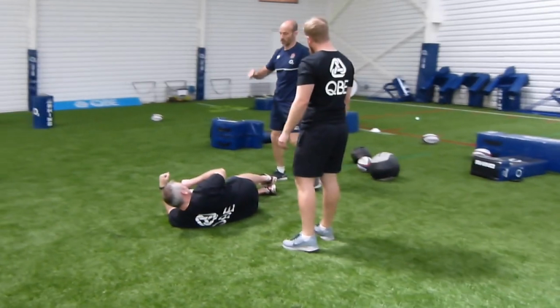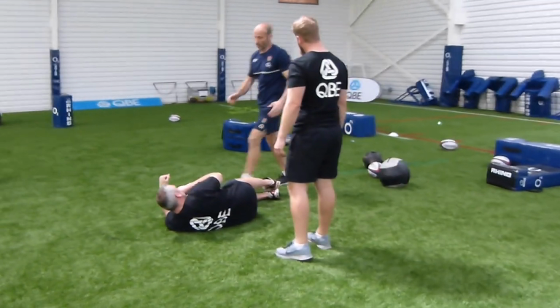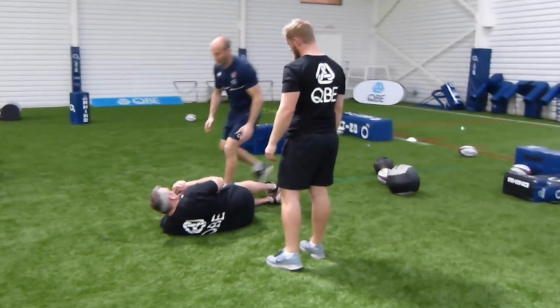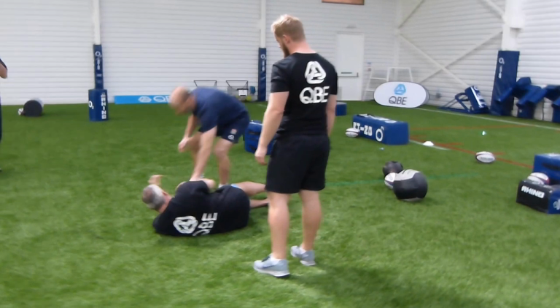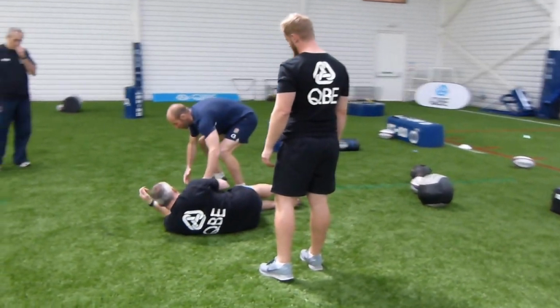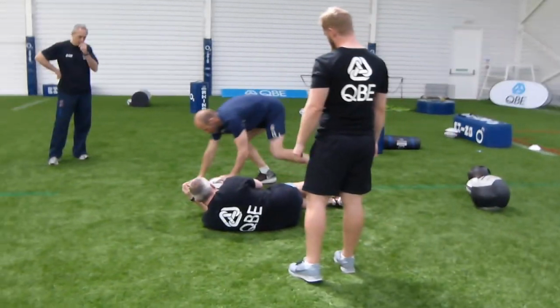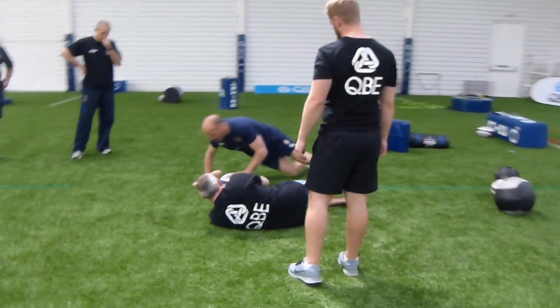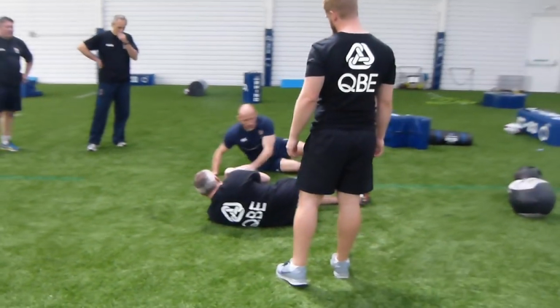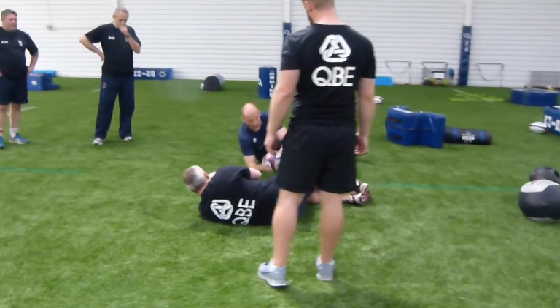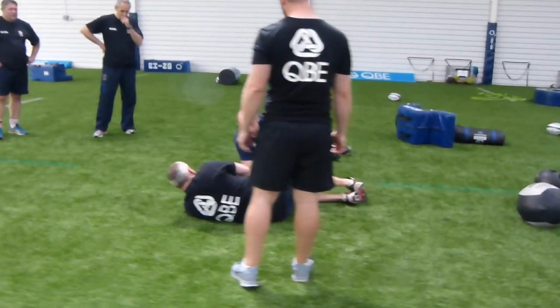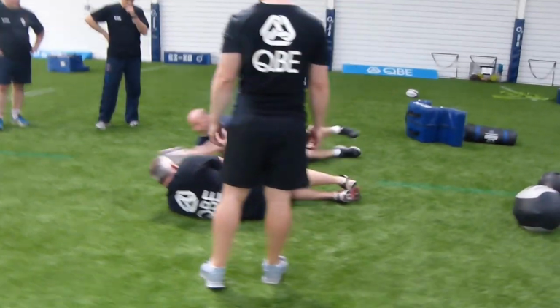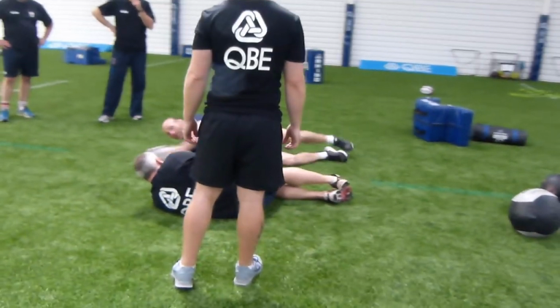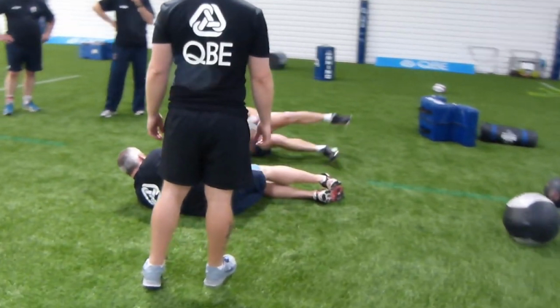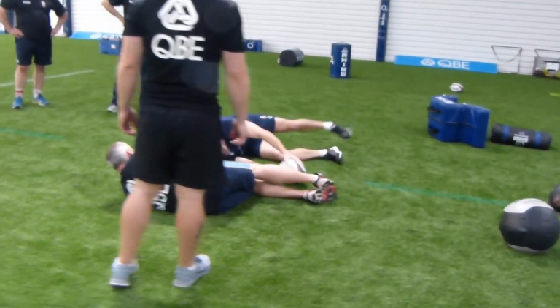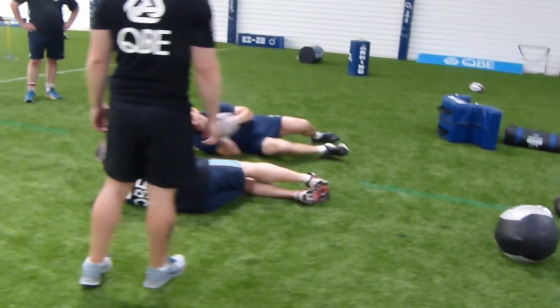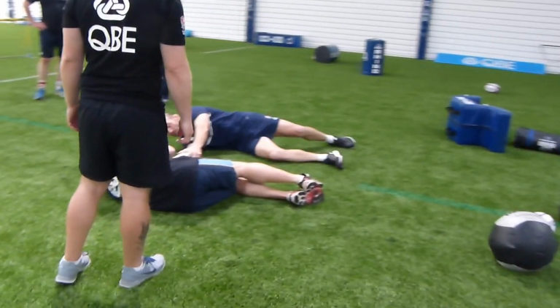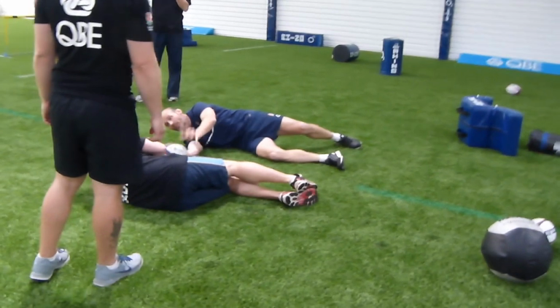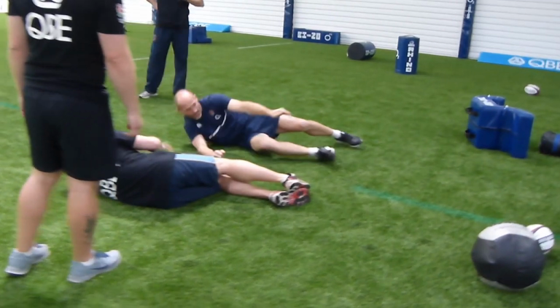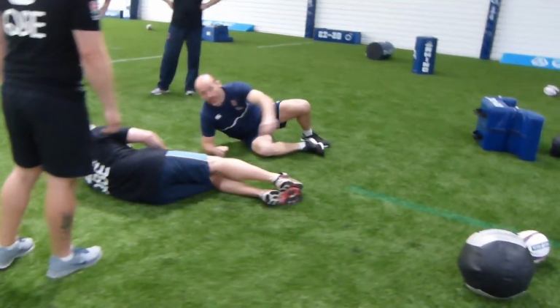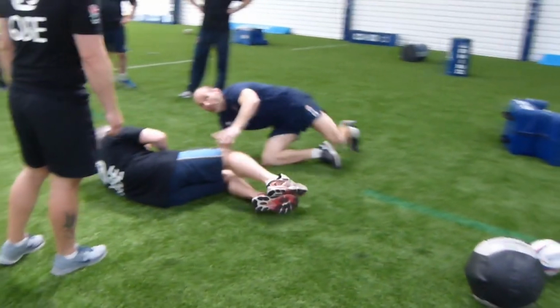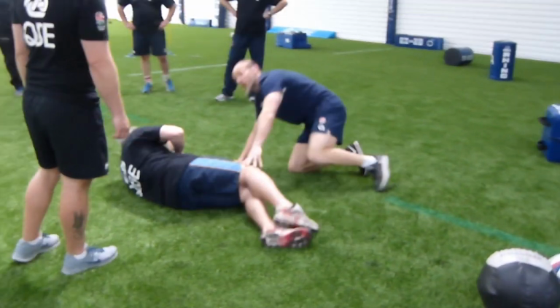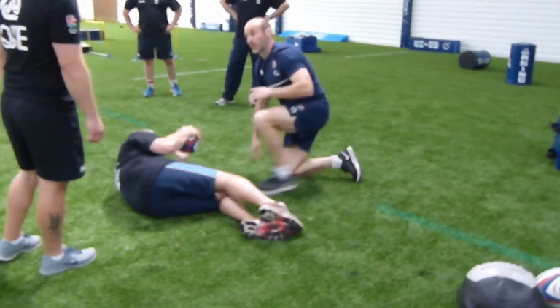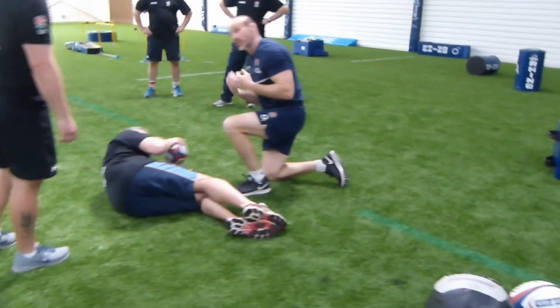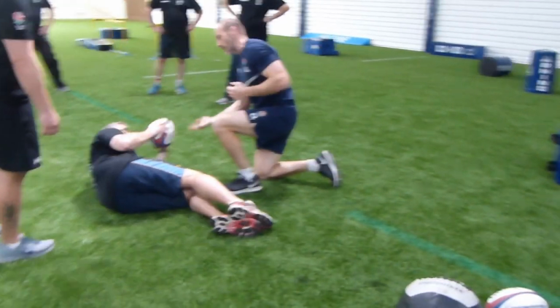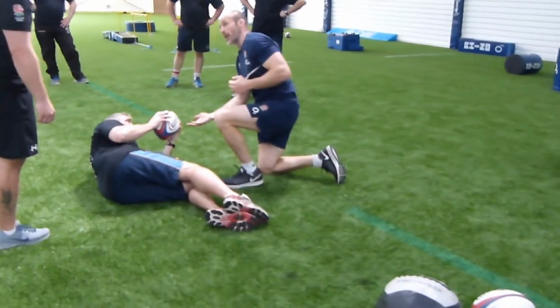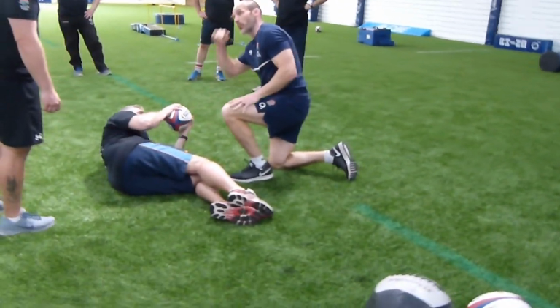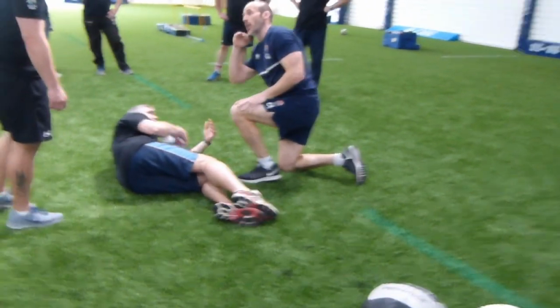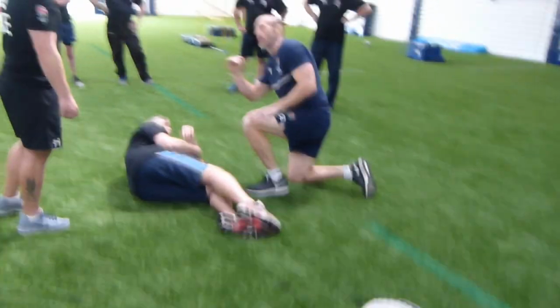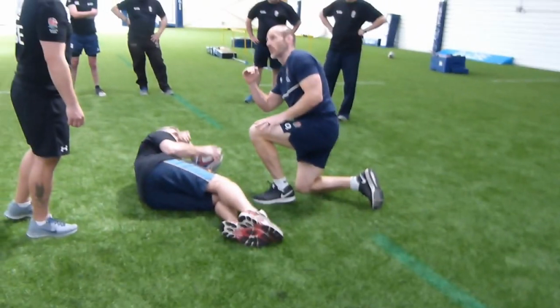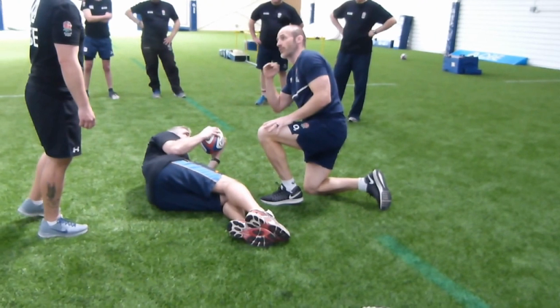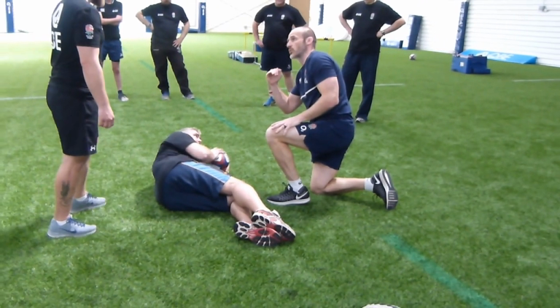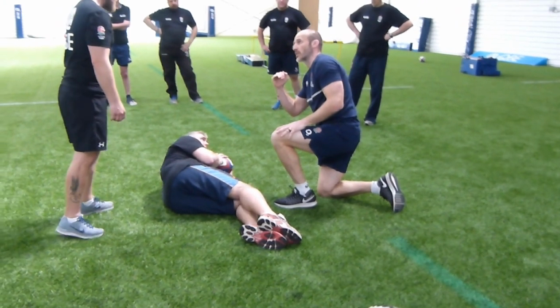So in essence, if you're on the floor, I want you to be doing this all the time. I'm trying to do this as much as possible. I want you to try and steal the ball — if you steal it, just give it back. I want you to stay as low as you possibly can for 15-20 seconds.